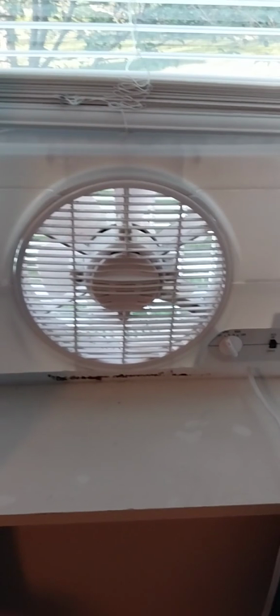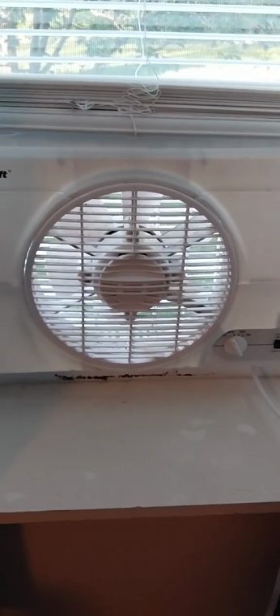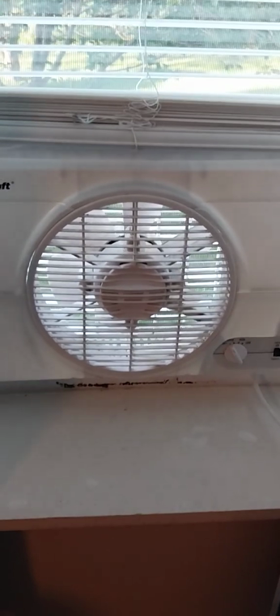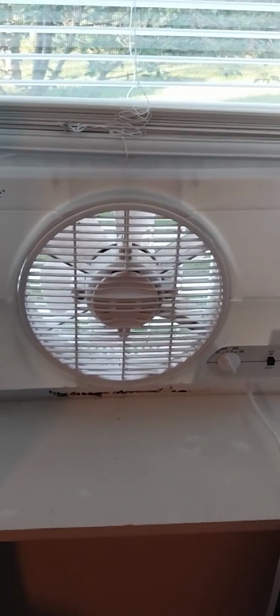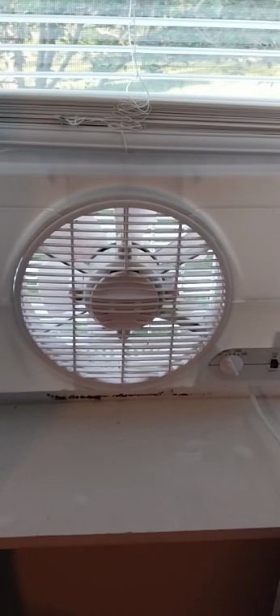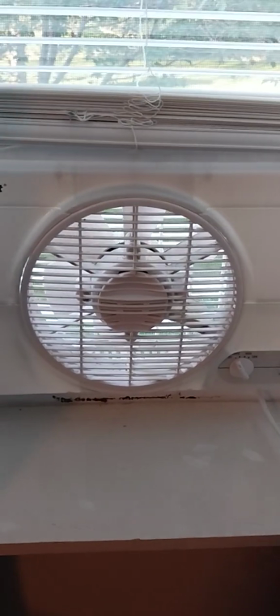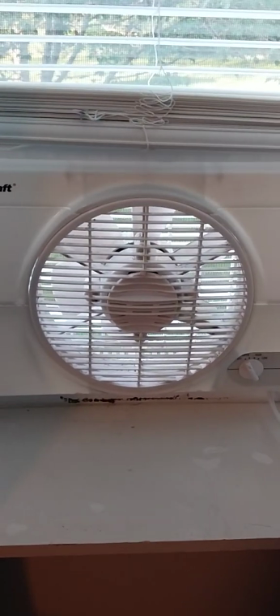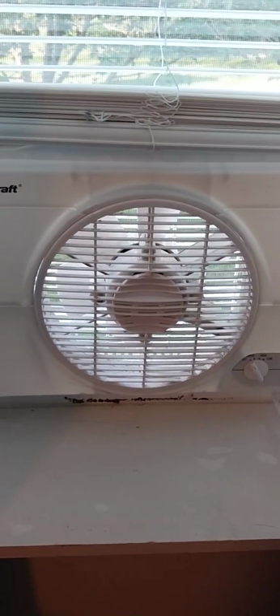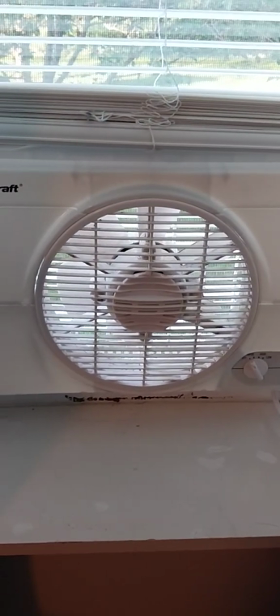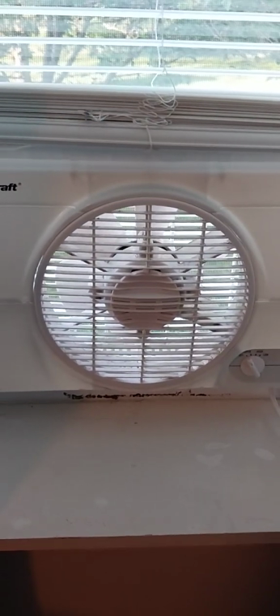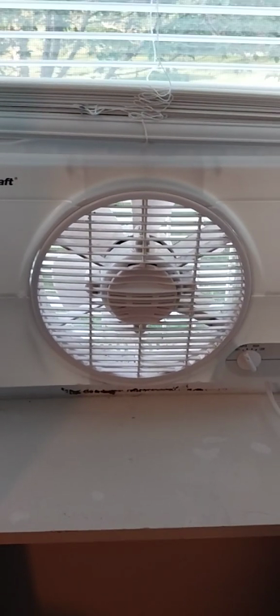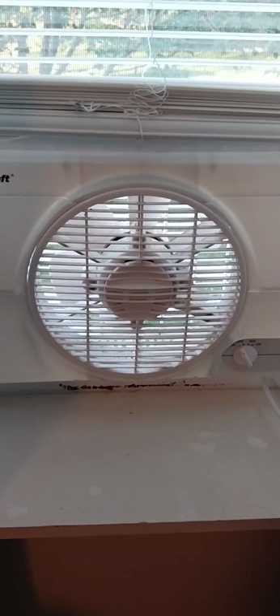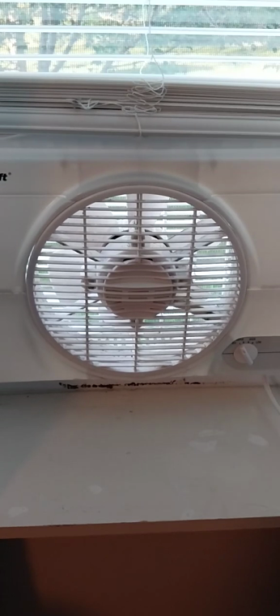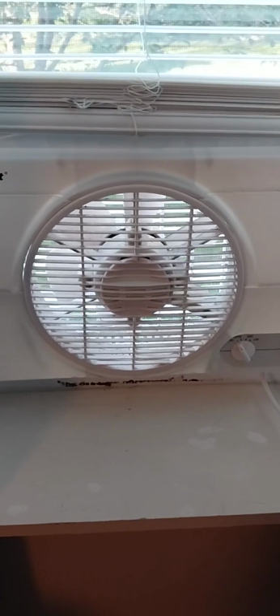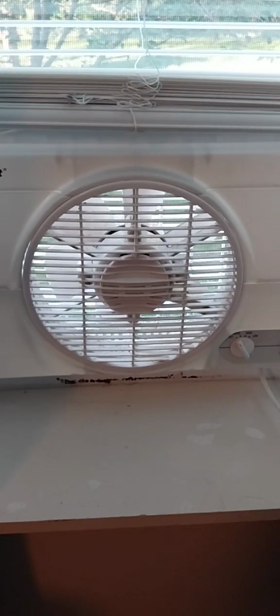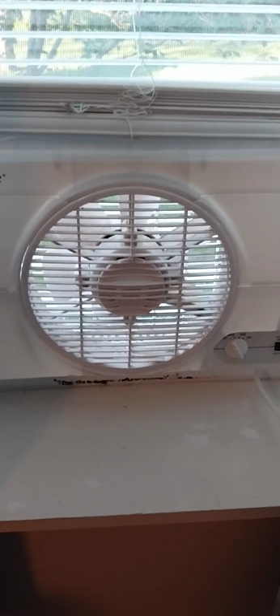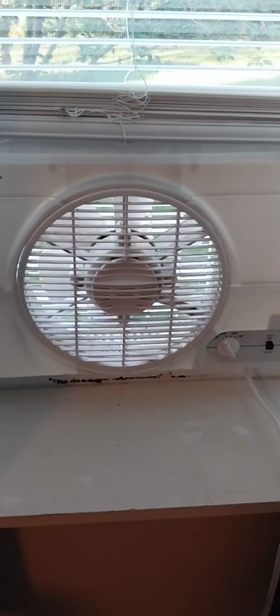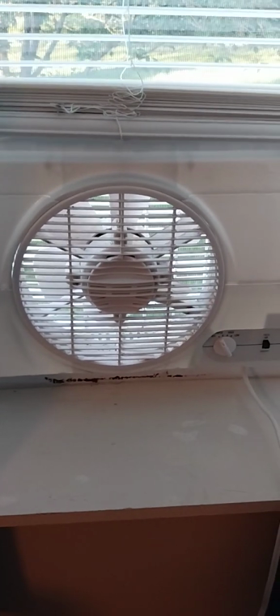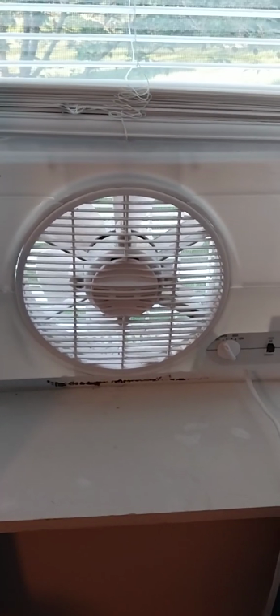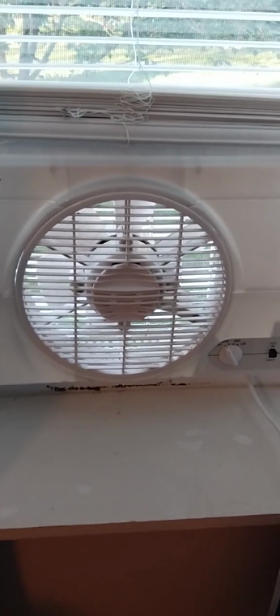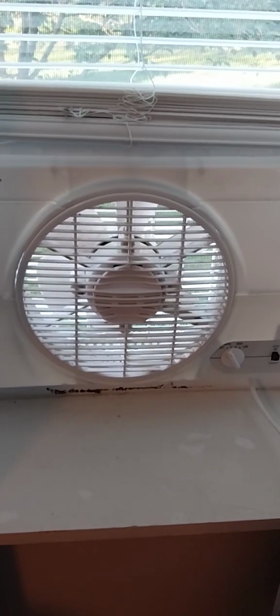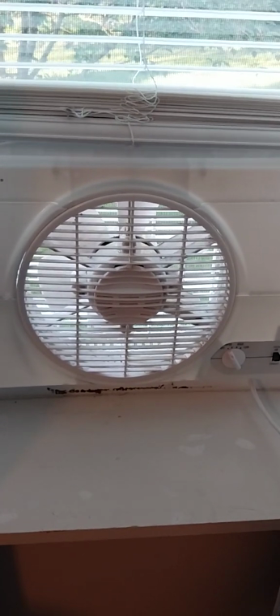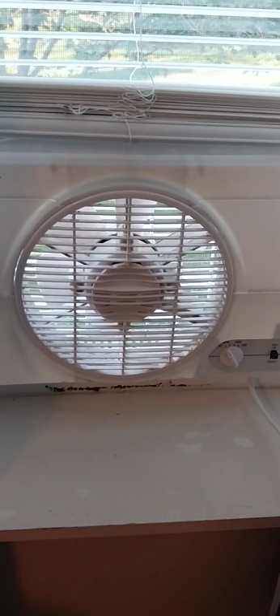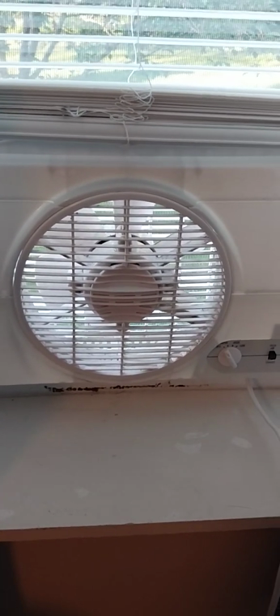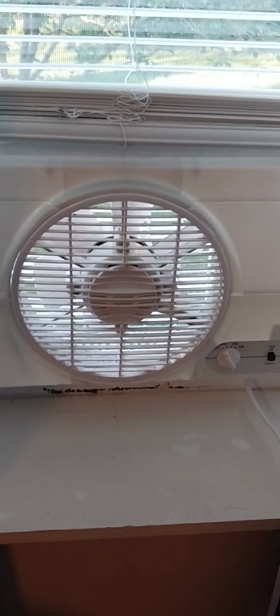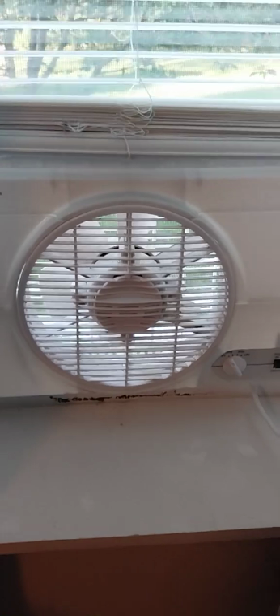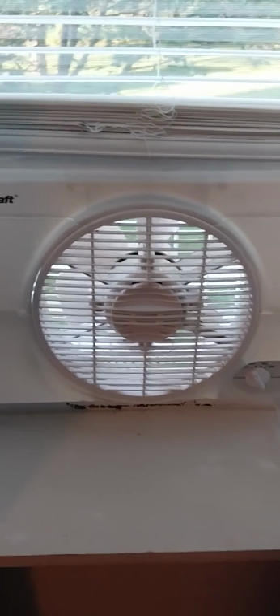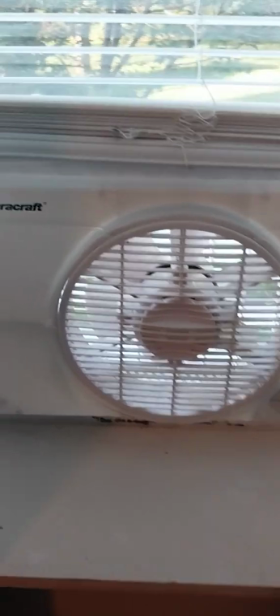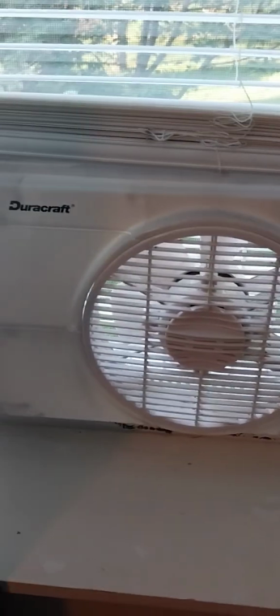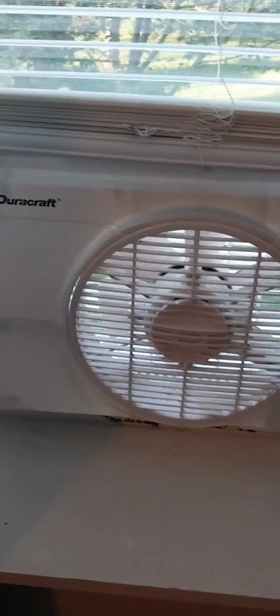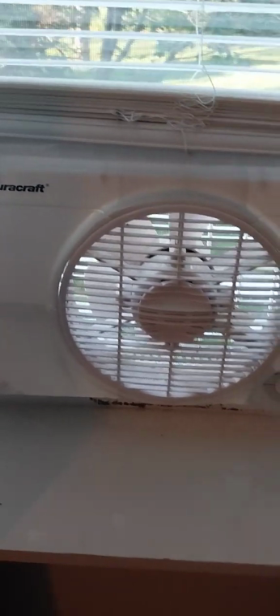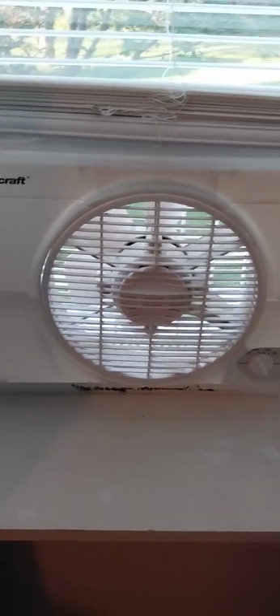Hey everybody, here's a 1996 DuraCraft single window fan. I got this as a Christmas gift last year — they got it at Goodwill, but someone bought it for me.